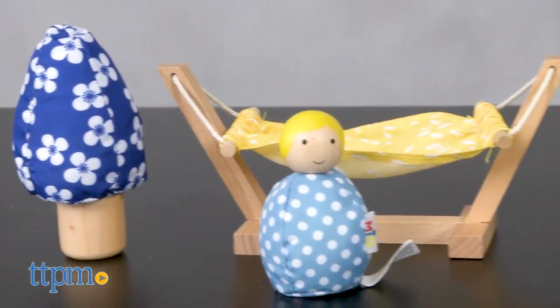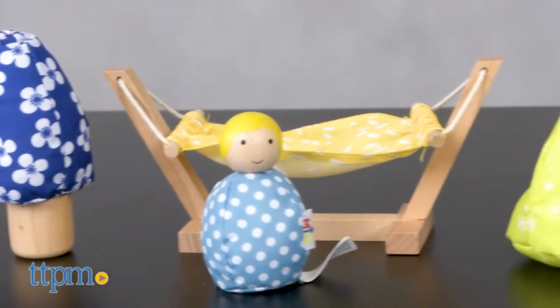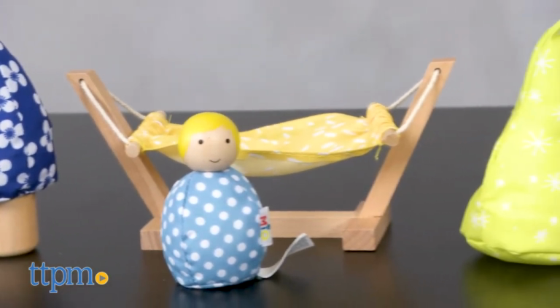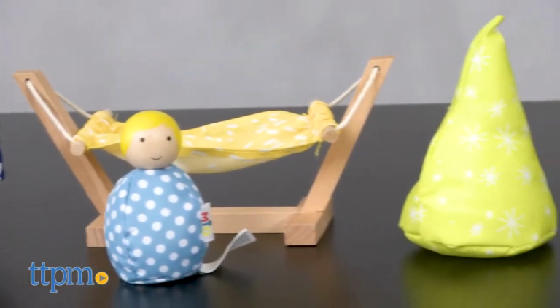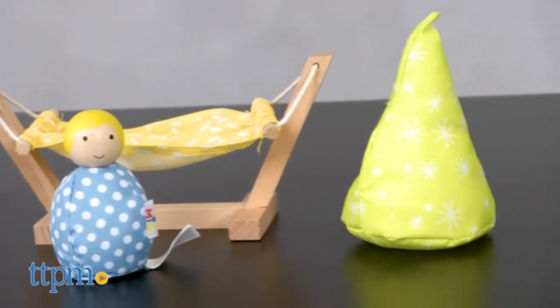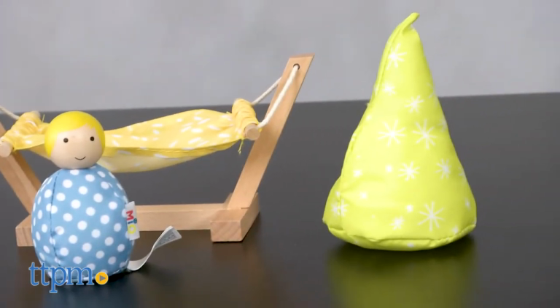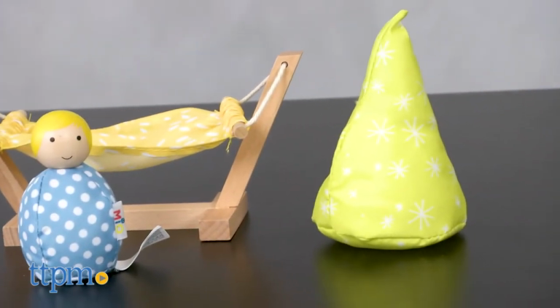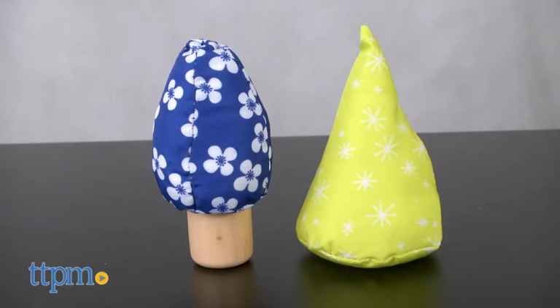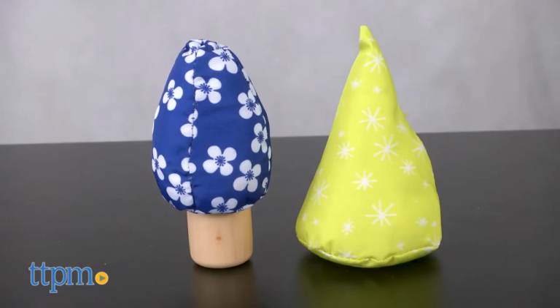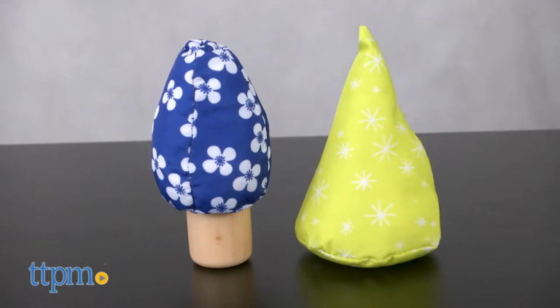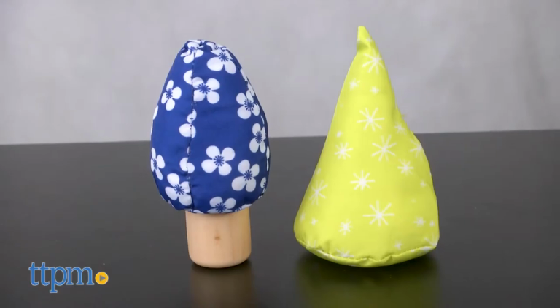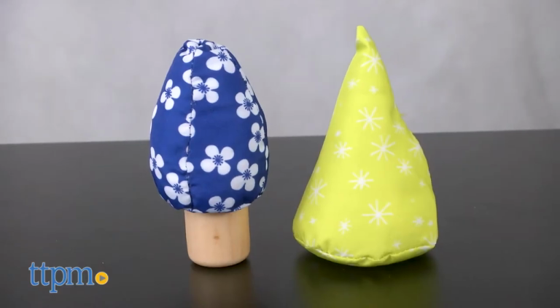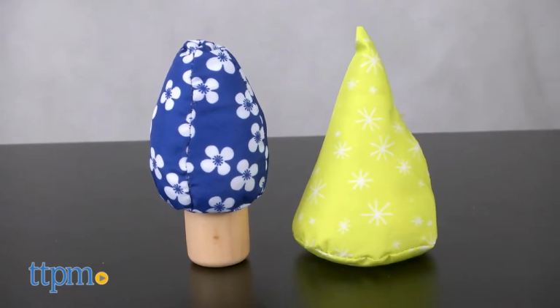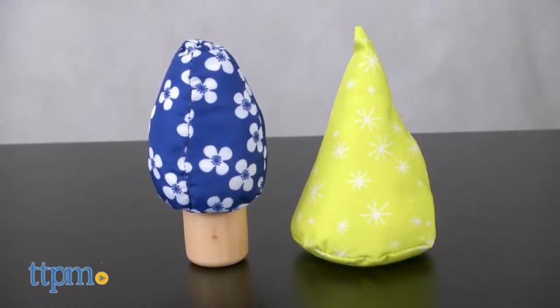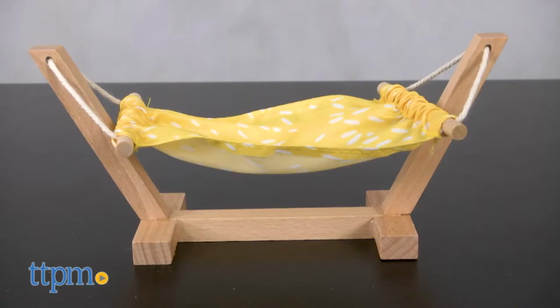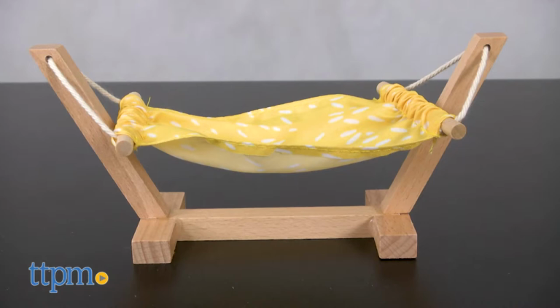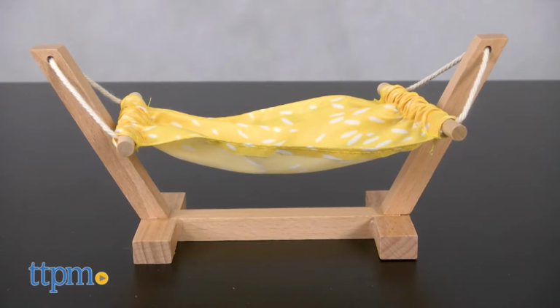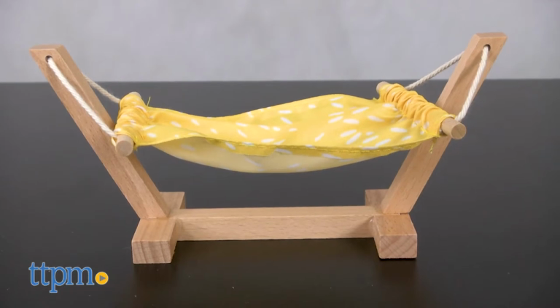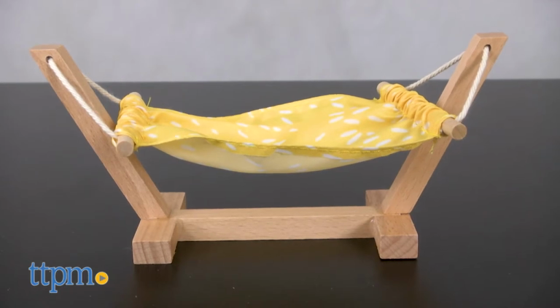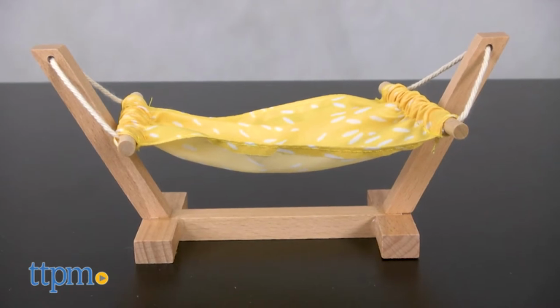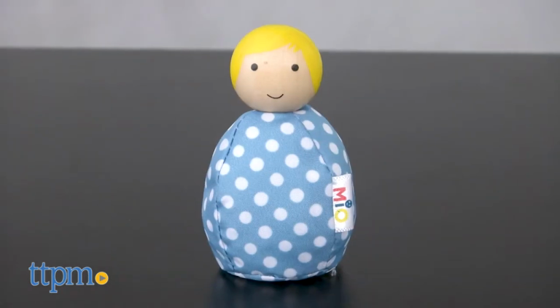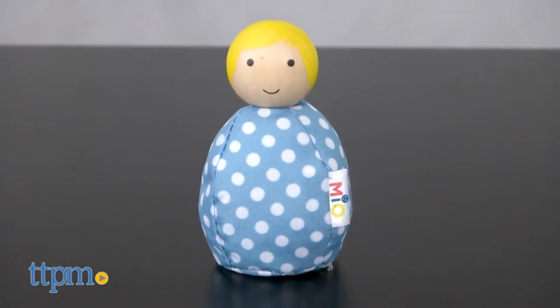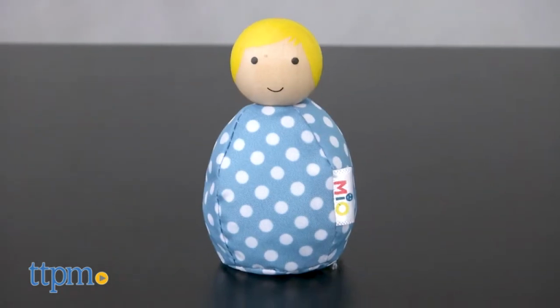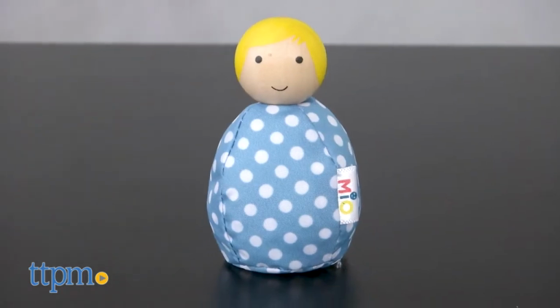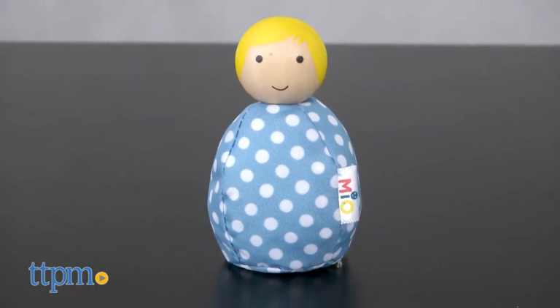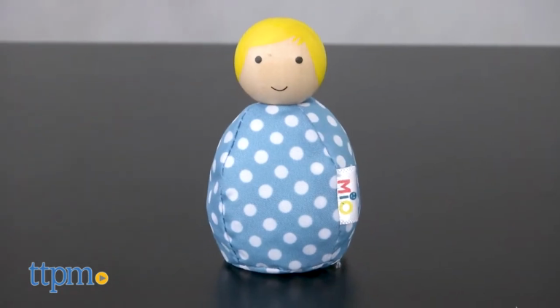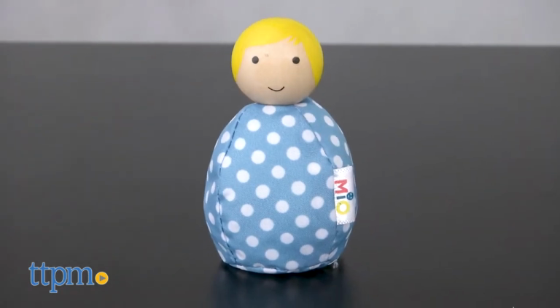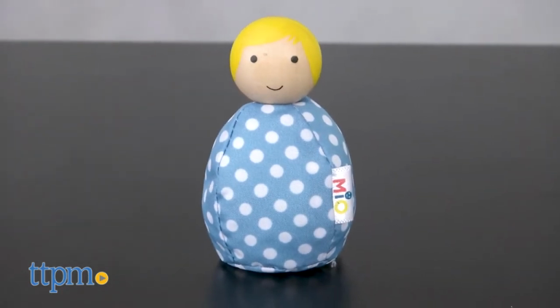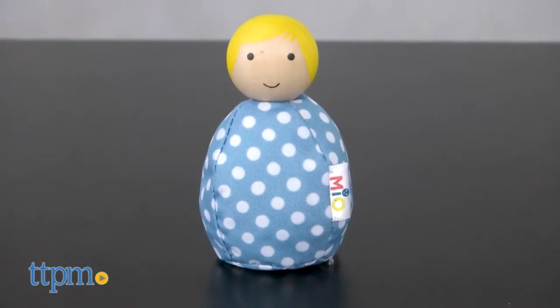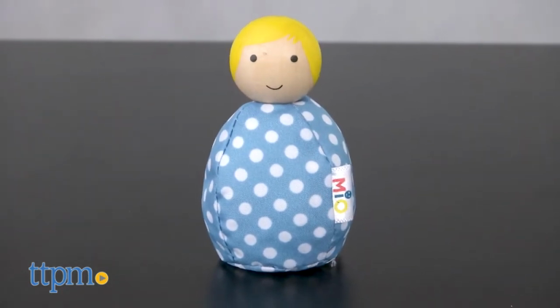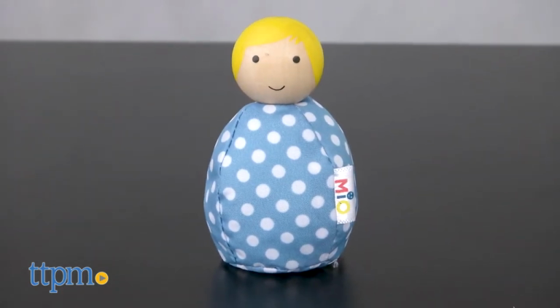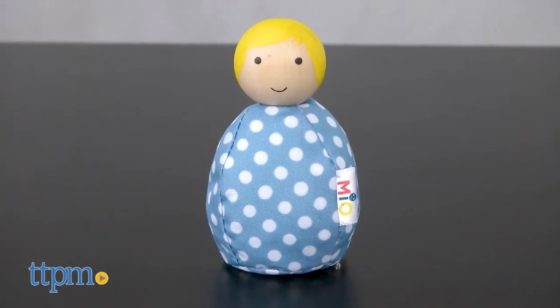This is a four-piece playset that includes two beanbag trees, a hammock, and one Mio person with a wooden head and beanbag body.